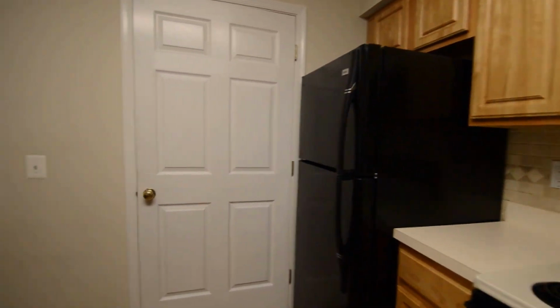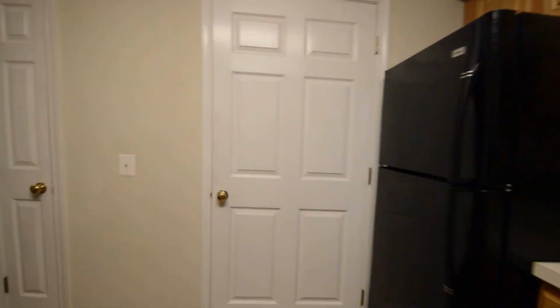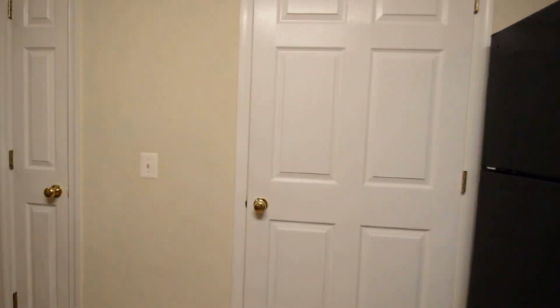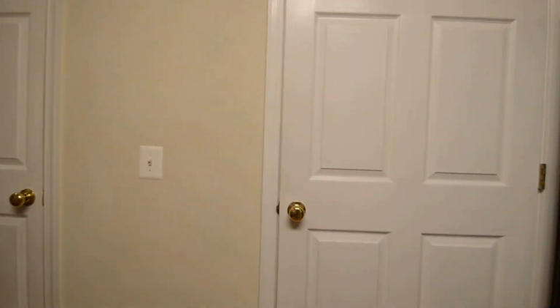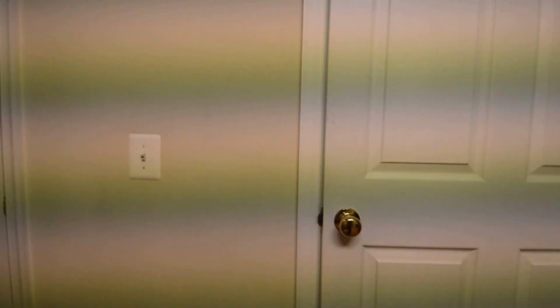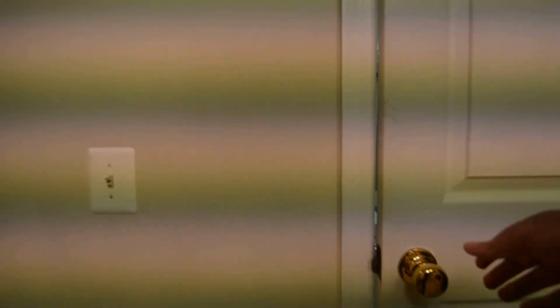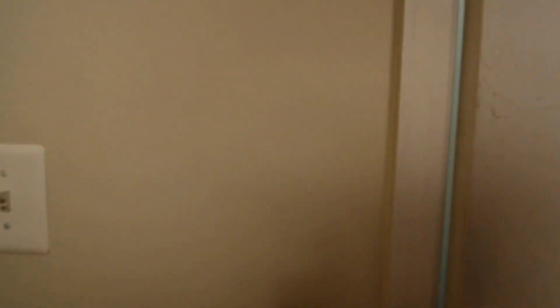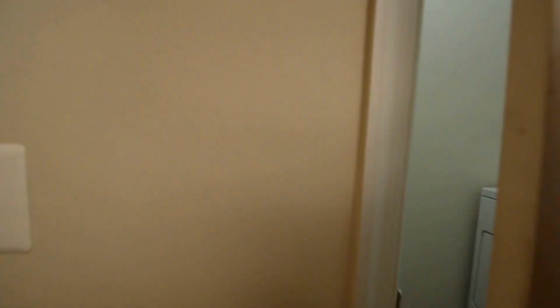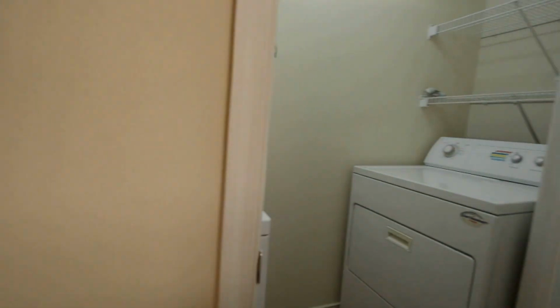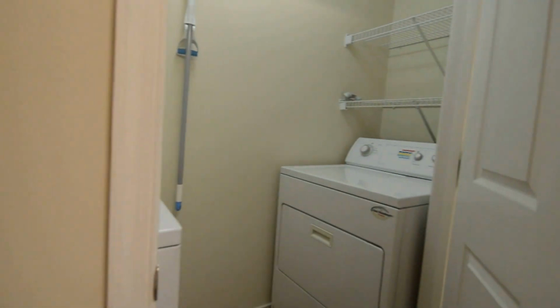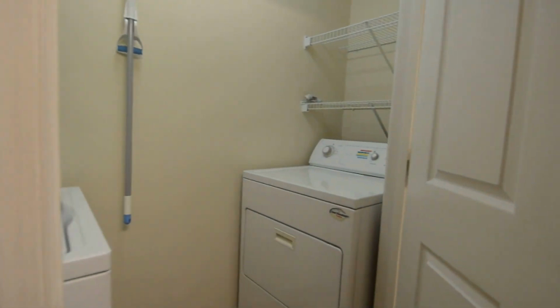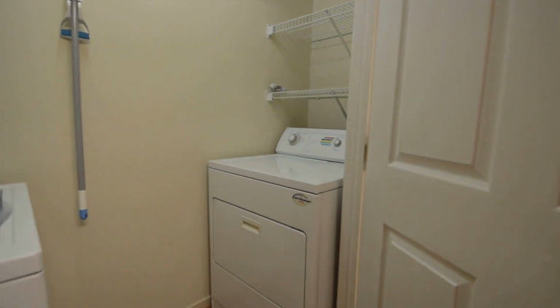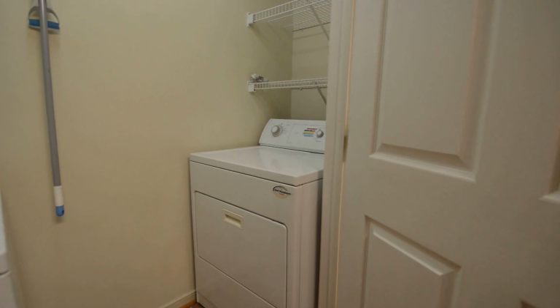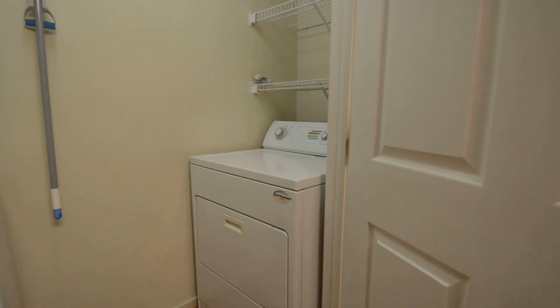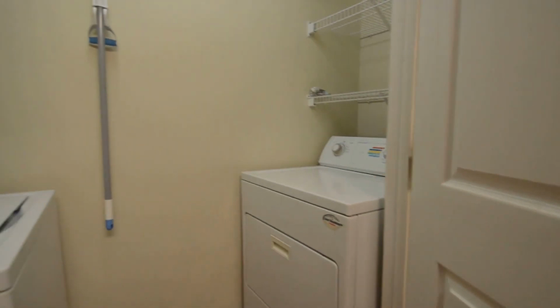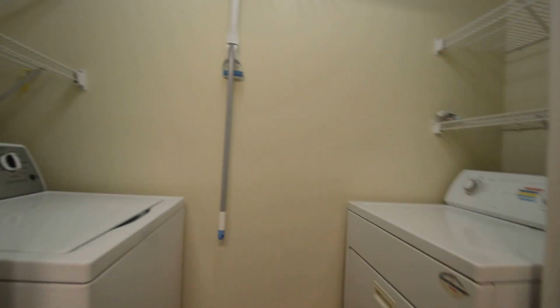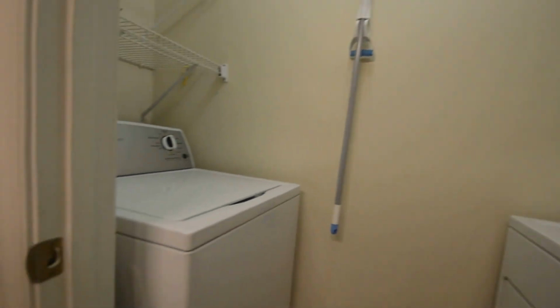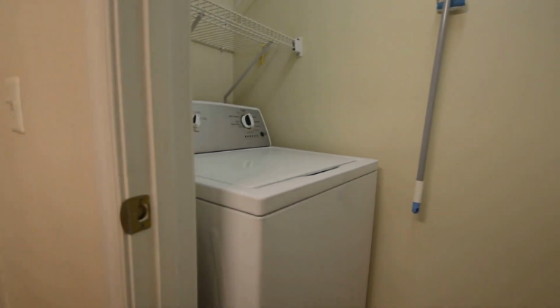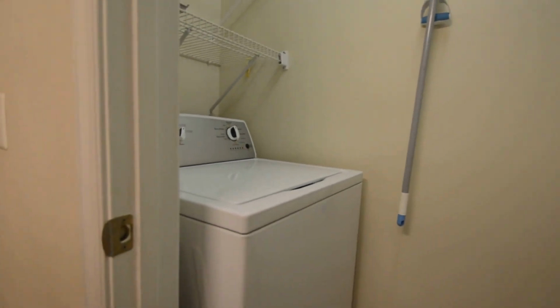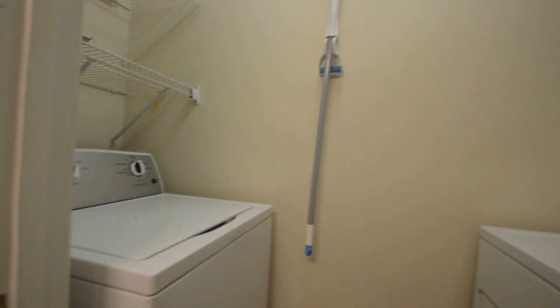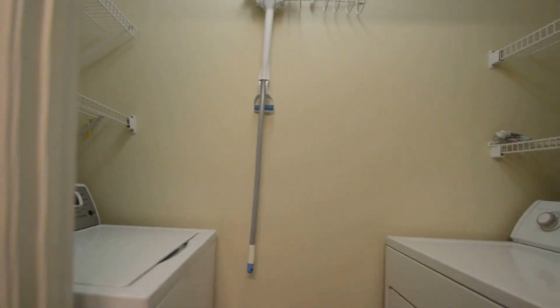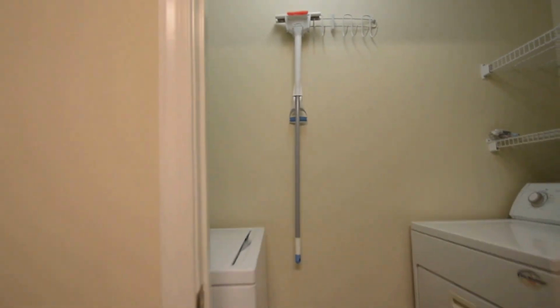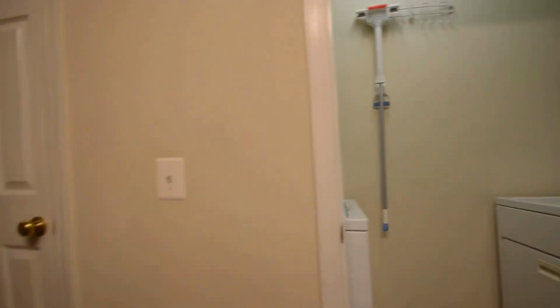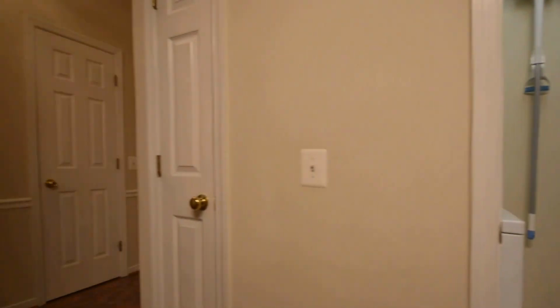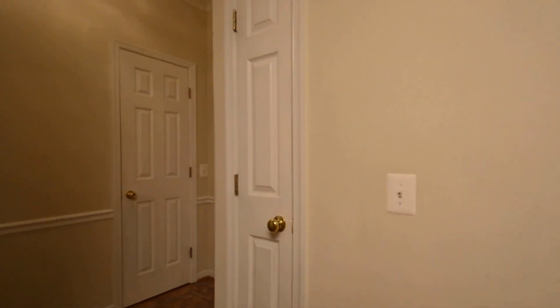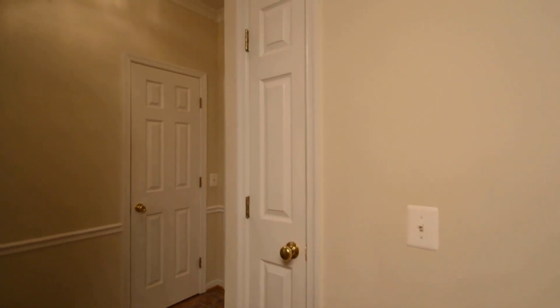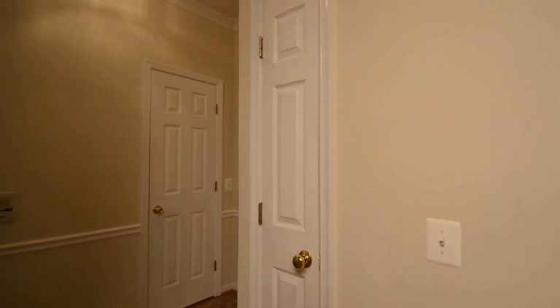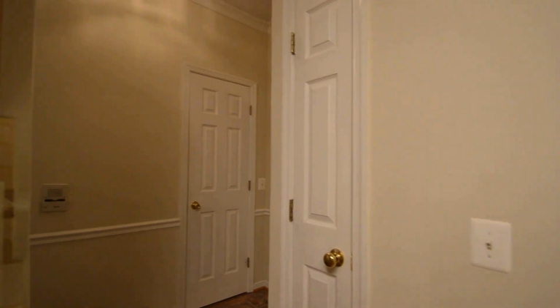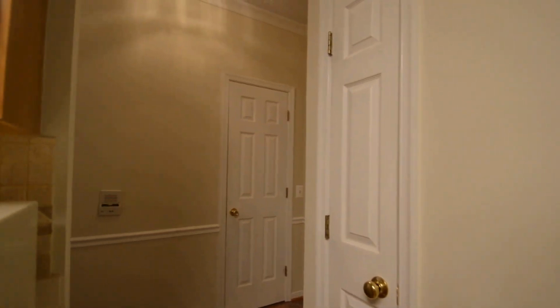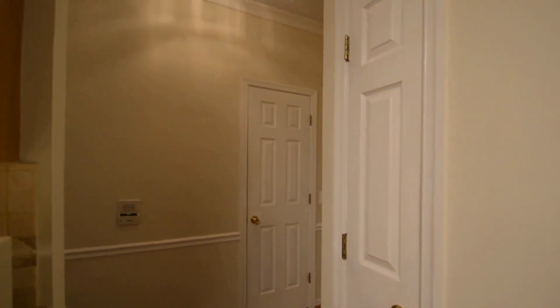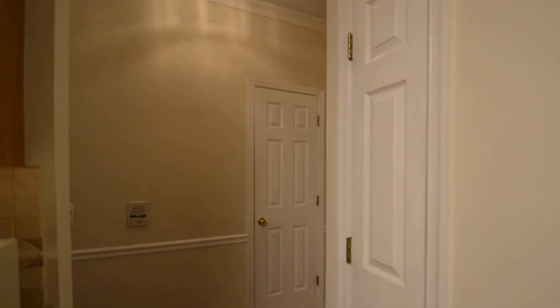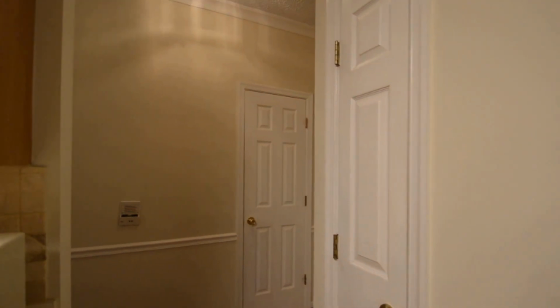We've also got a laundry room with a full-size washer and dryer, a little pantry, and a coat closet.